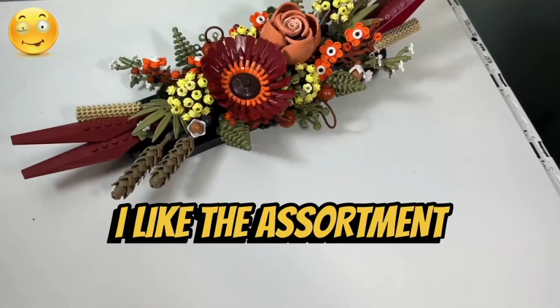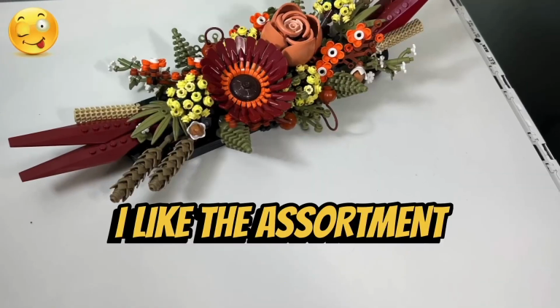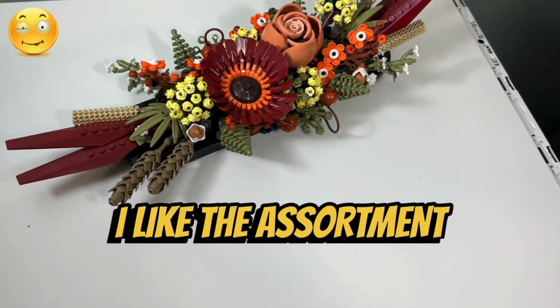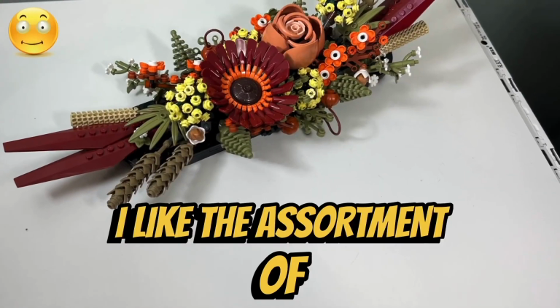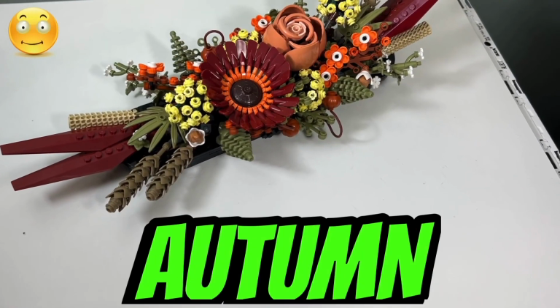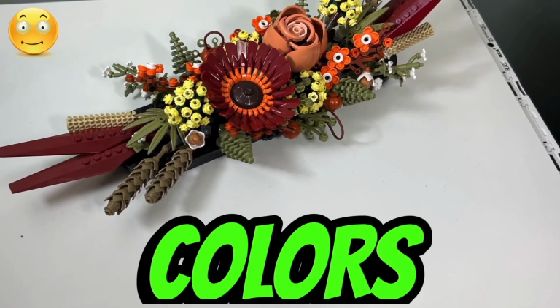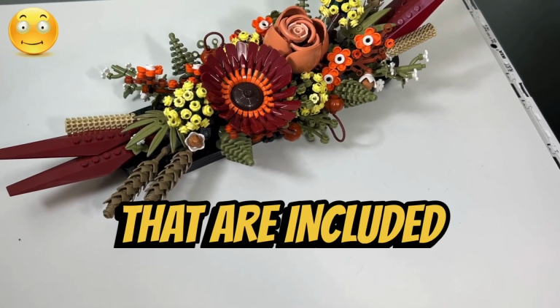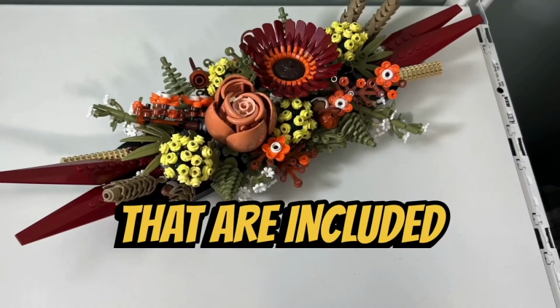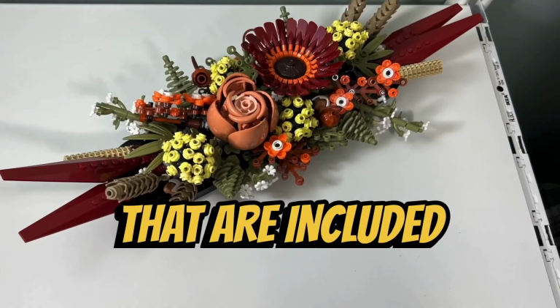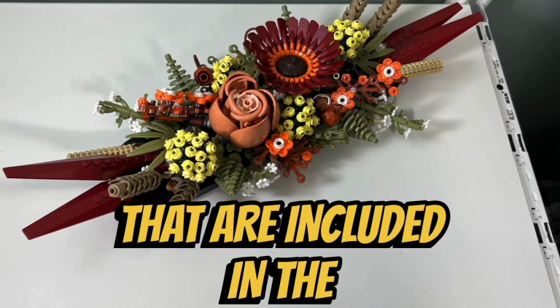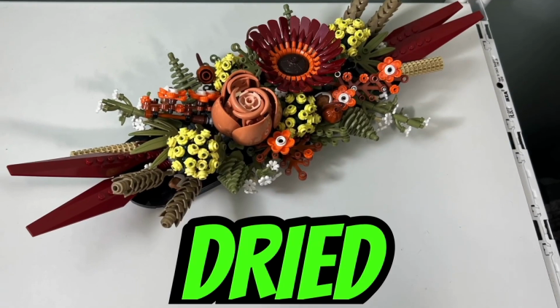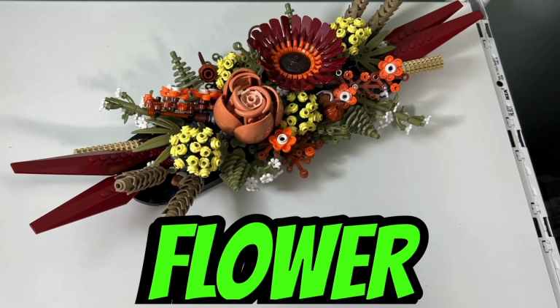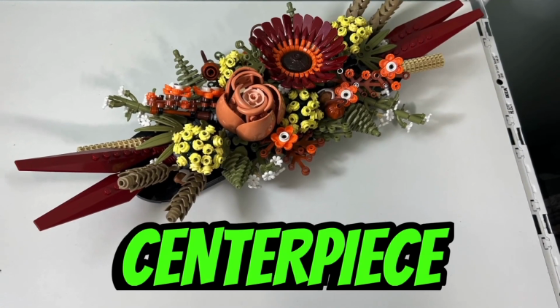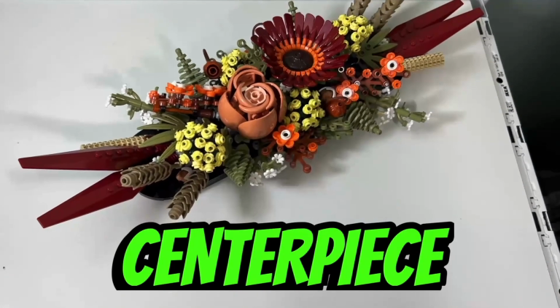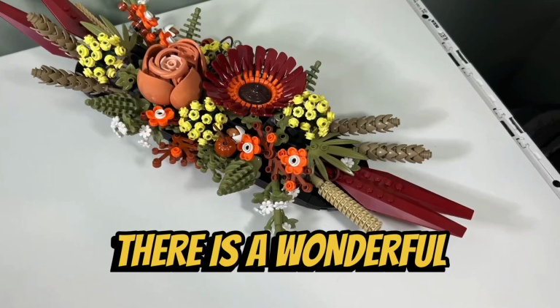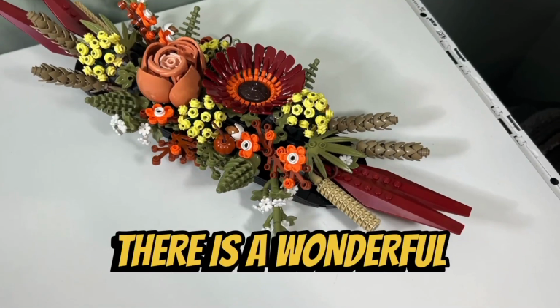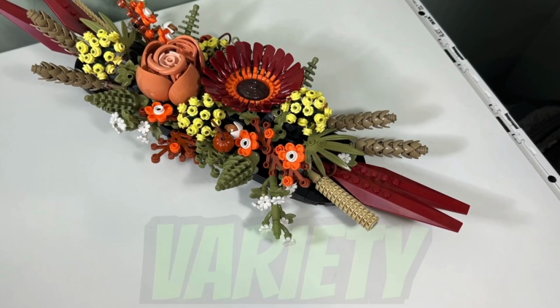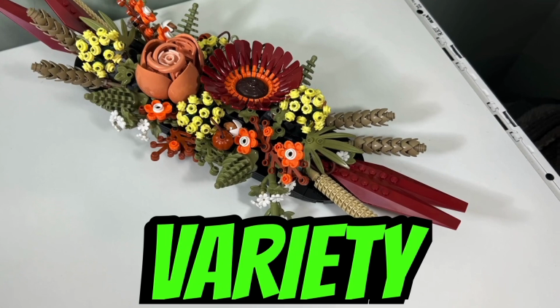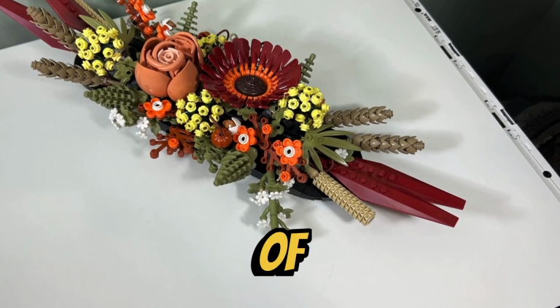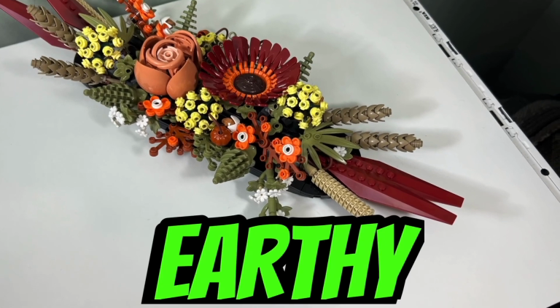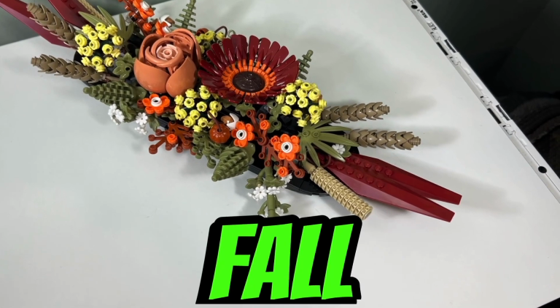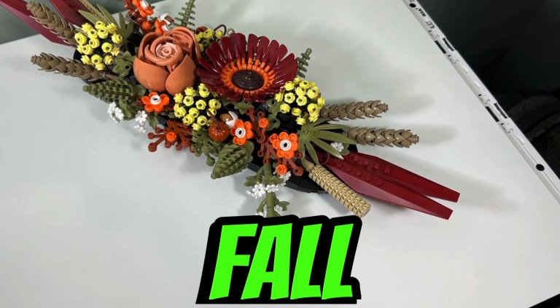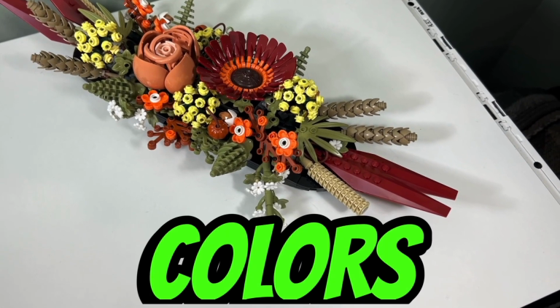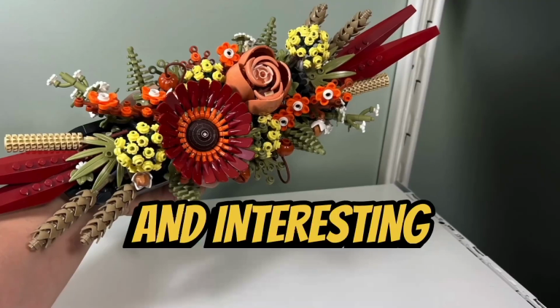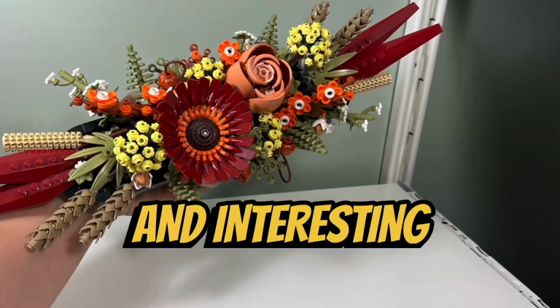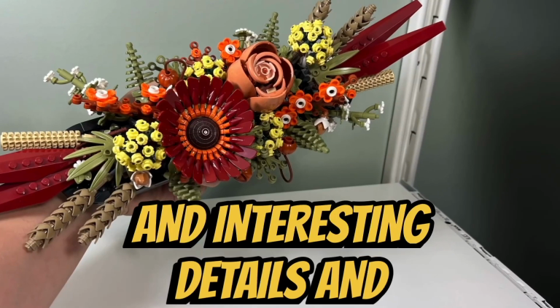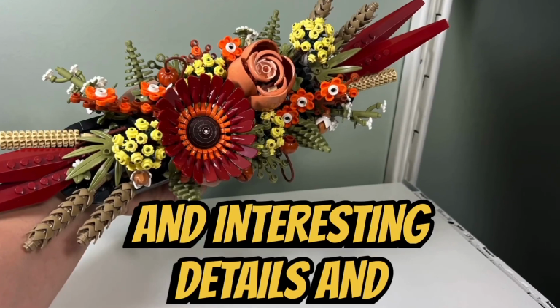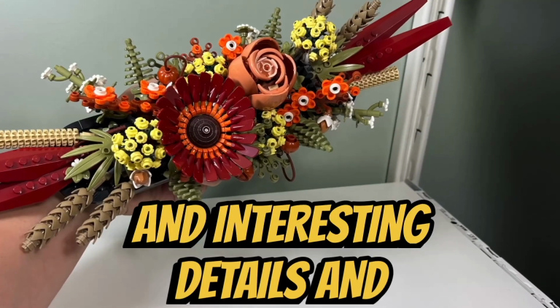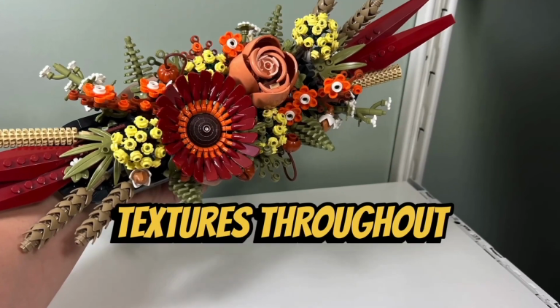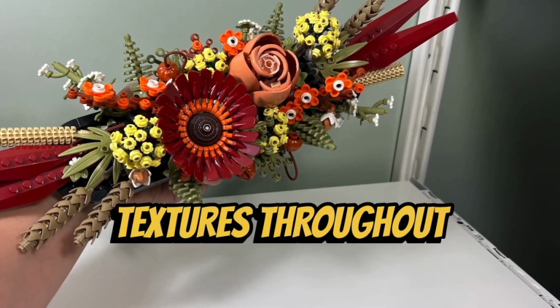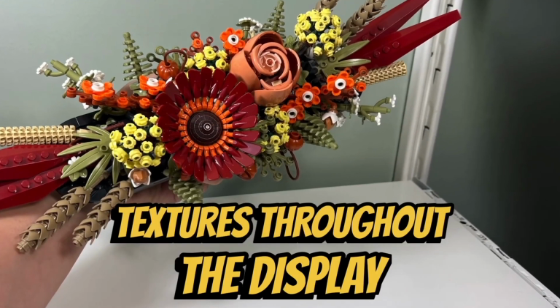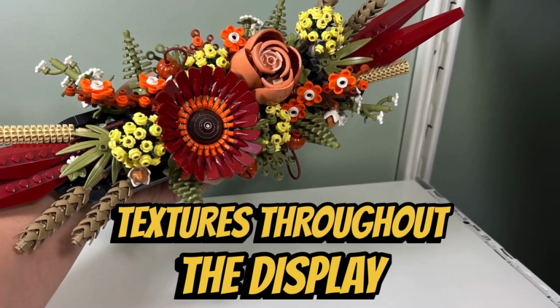I like the assortment of autumn colors that are included in the dried flower centerpiece. There is a wonderful variety of earthy fall colors and interesting details and textures throughout the display.